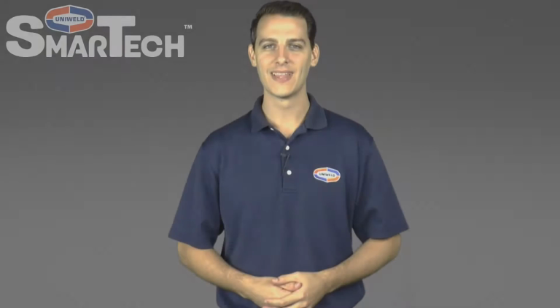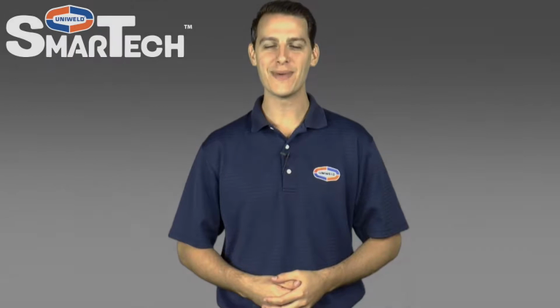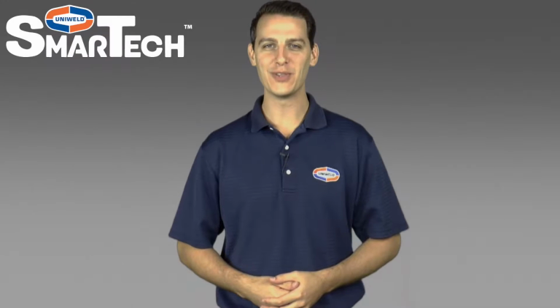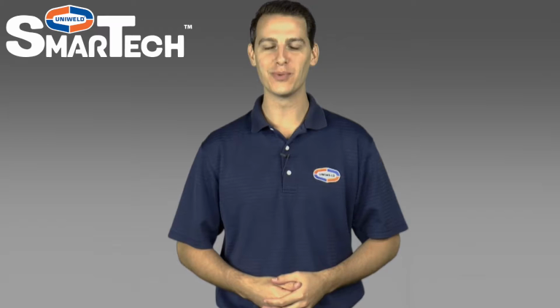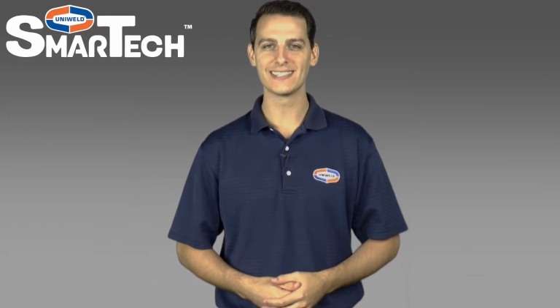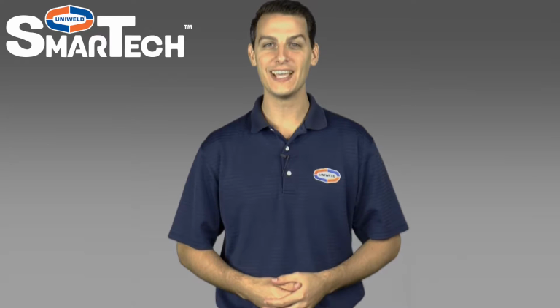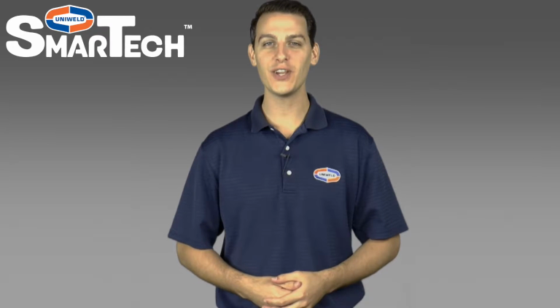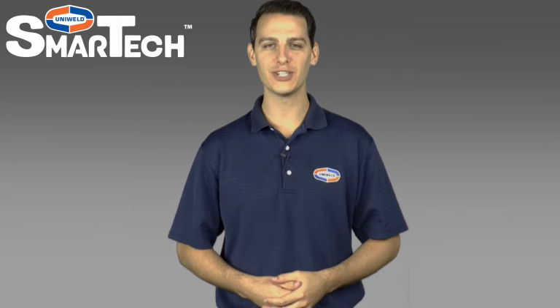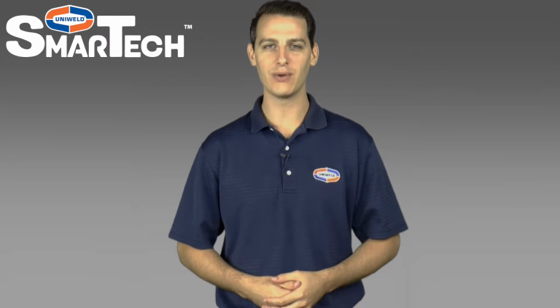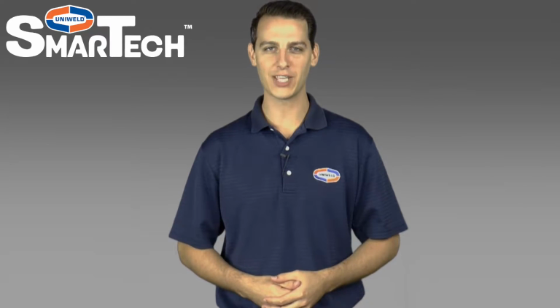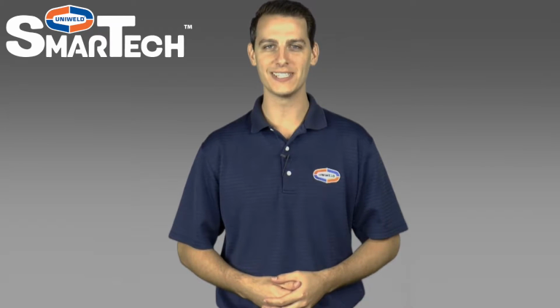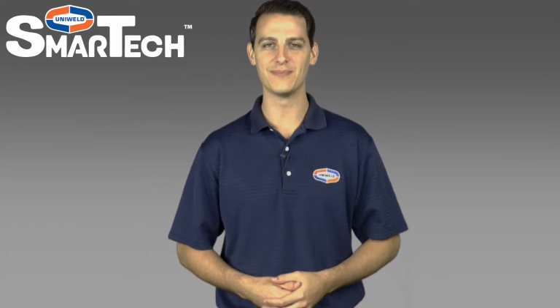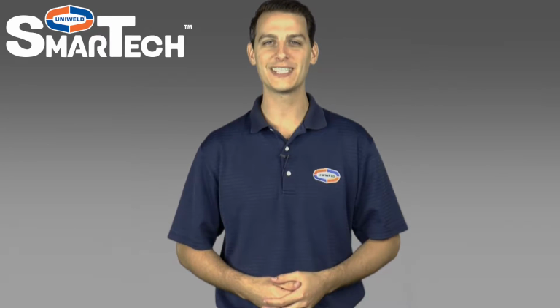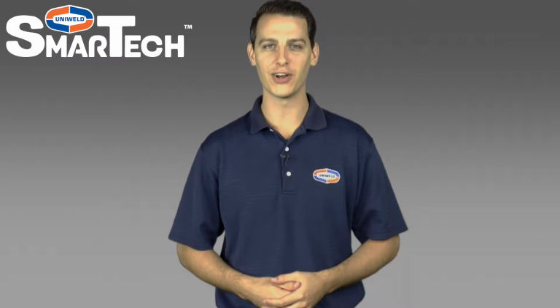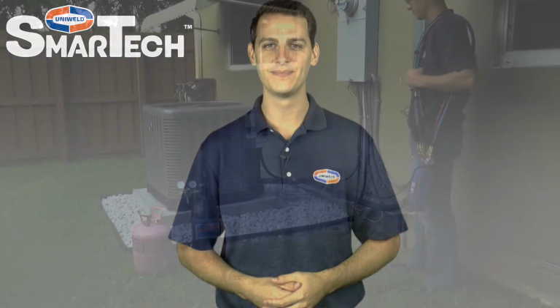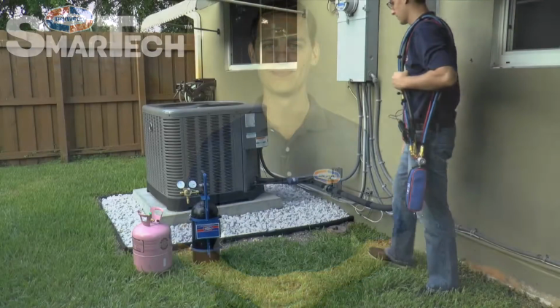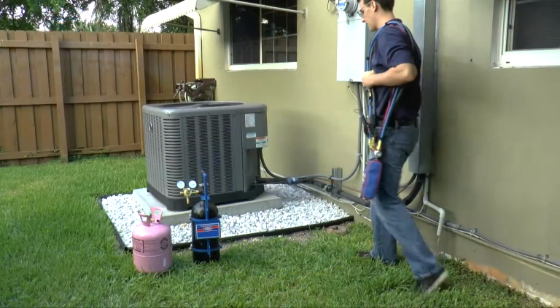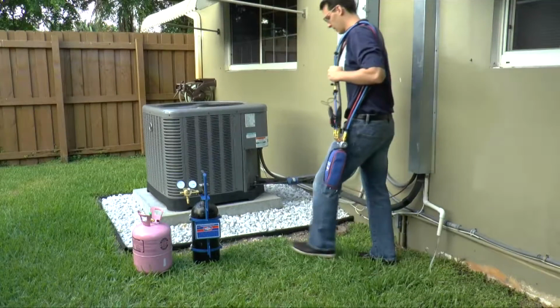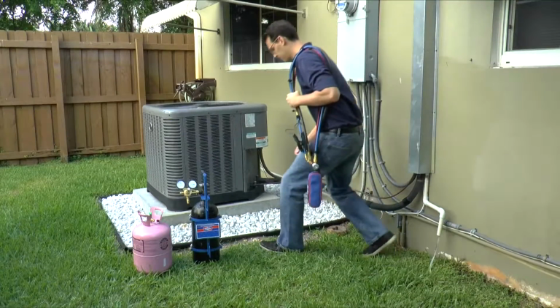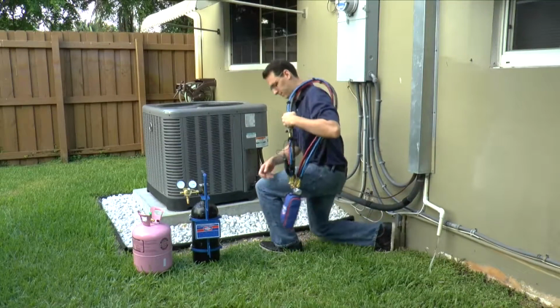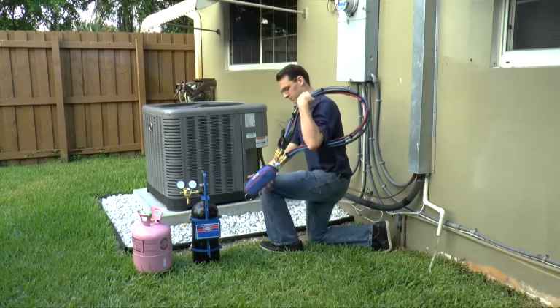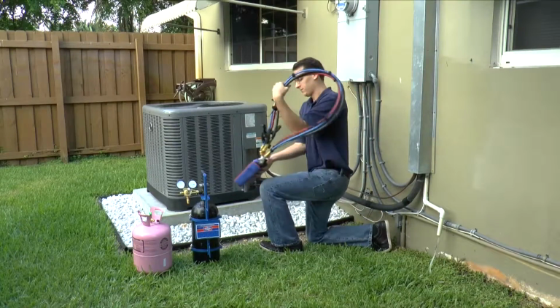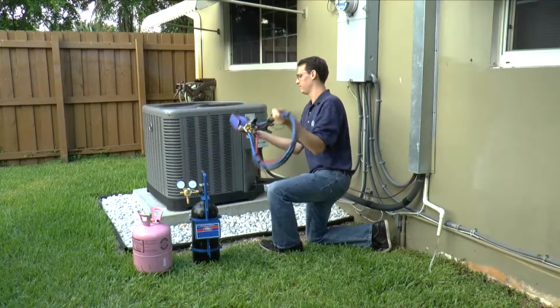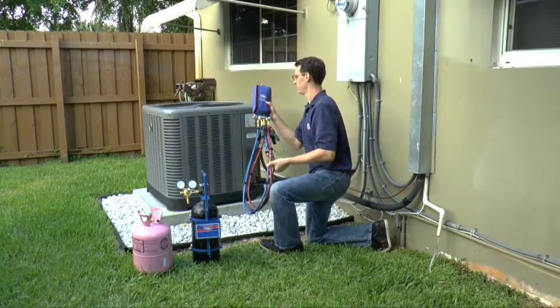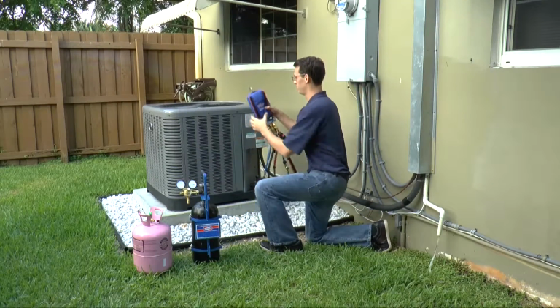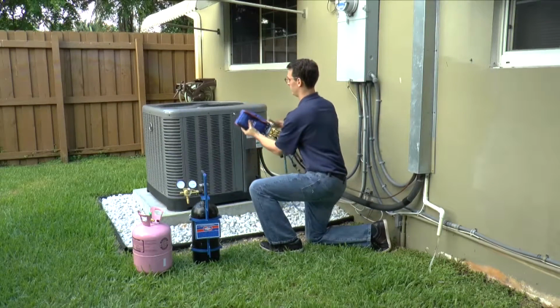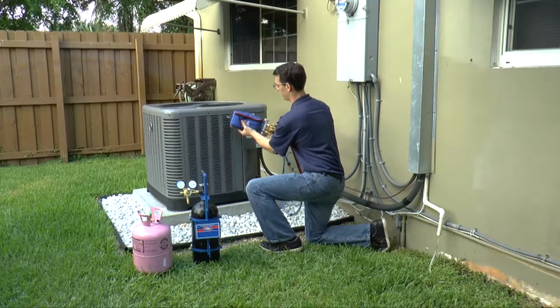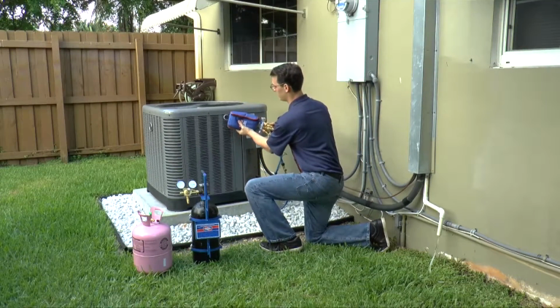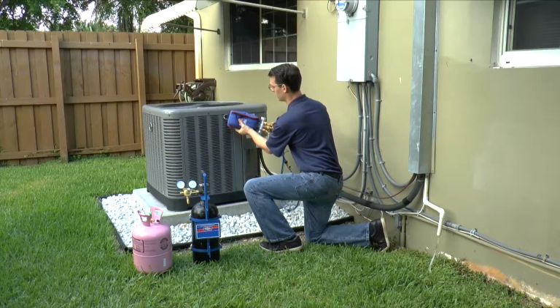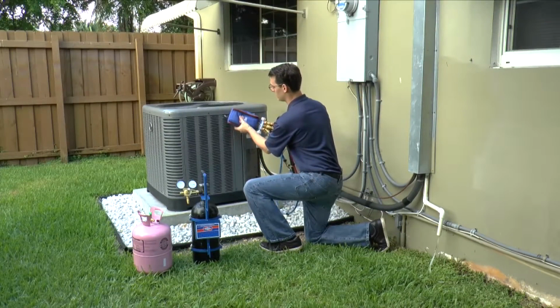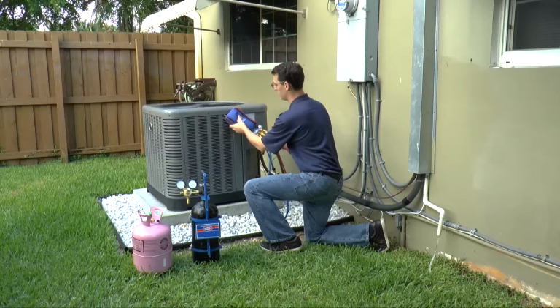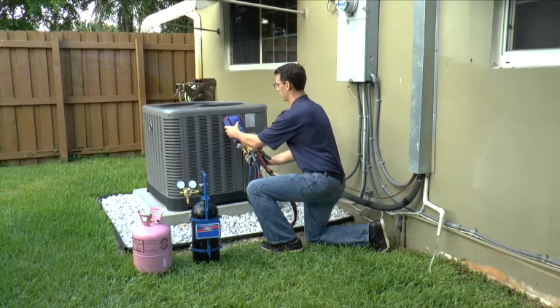Hi, Matt here with Uniweld Products. In this video, I'm going to show how to evacuate a system. Let's get started. Prior to evacuating the system, it may be necessary to discharge unwanted nitrogen or refrigerant from the hoses.